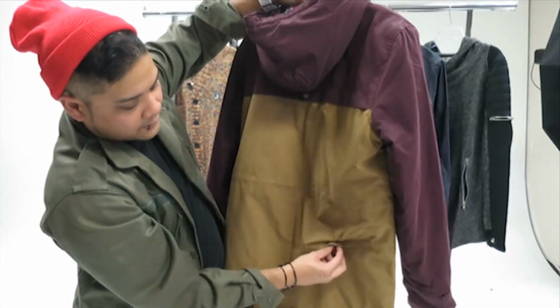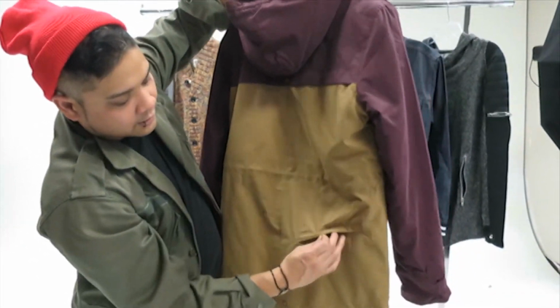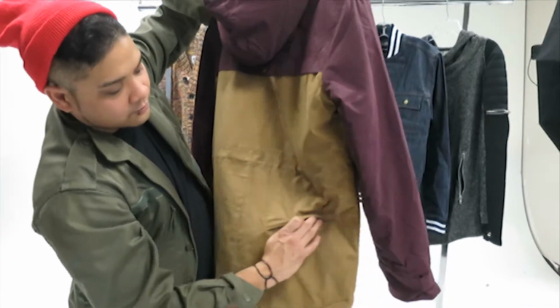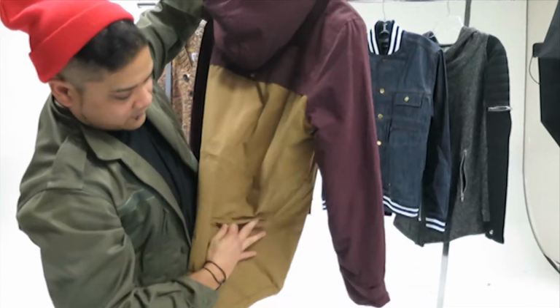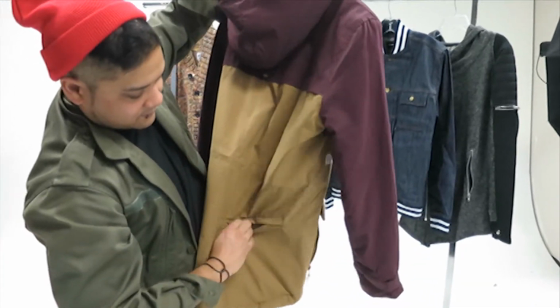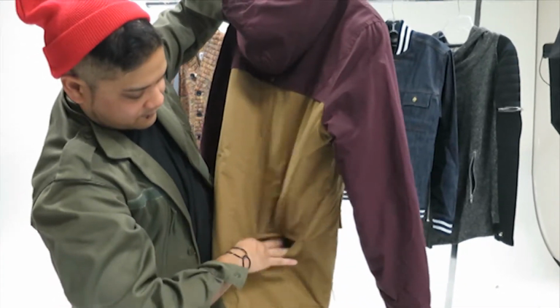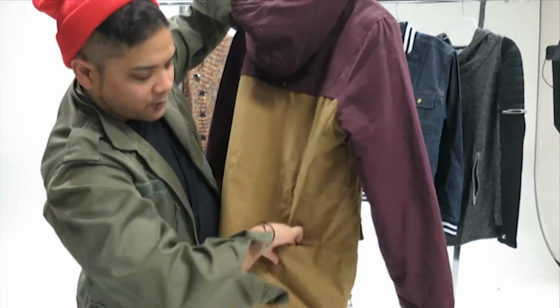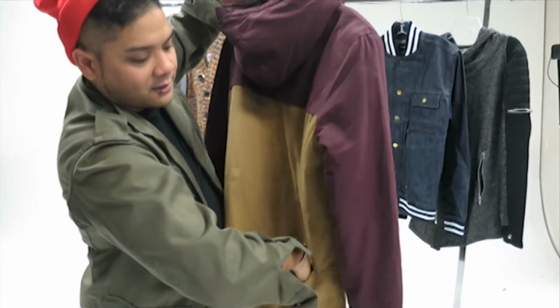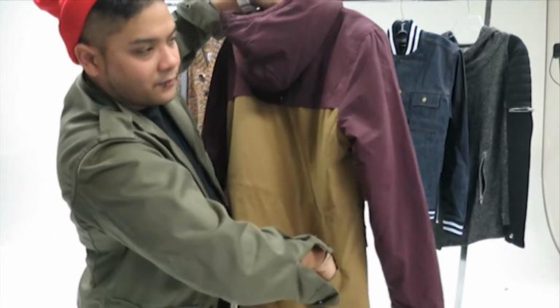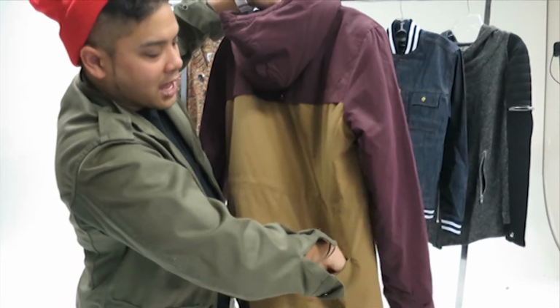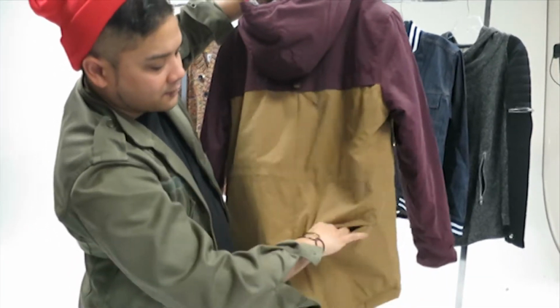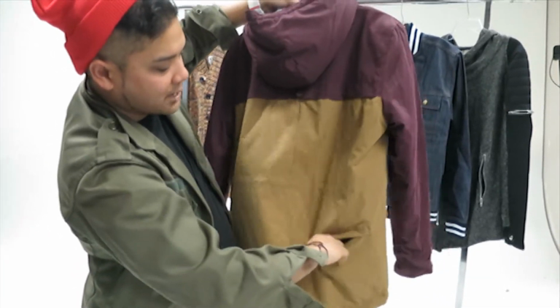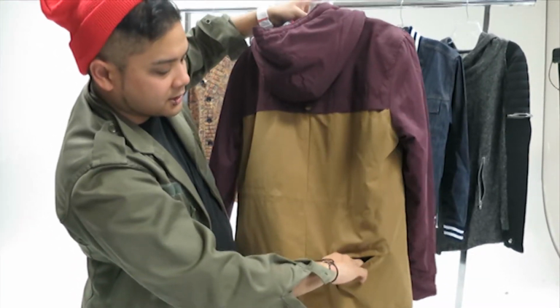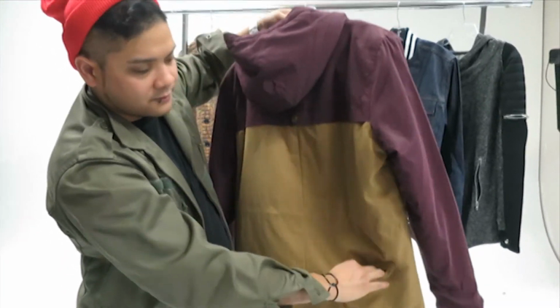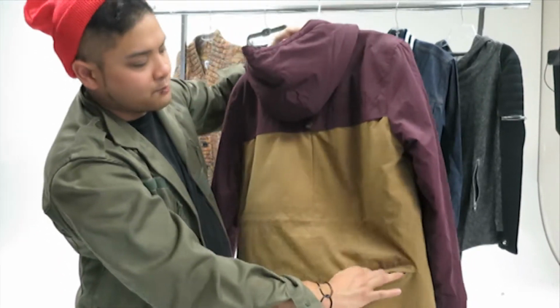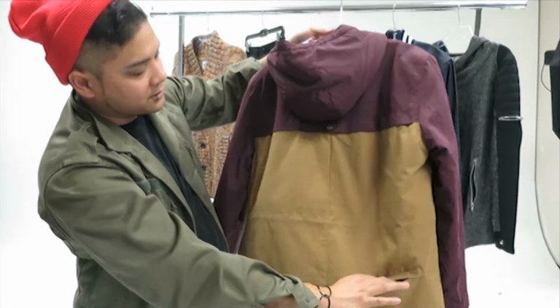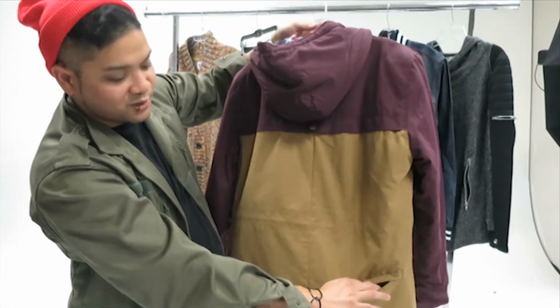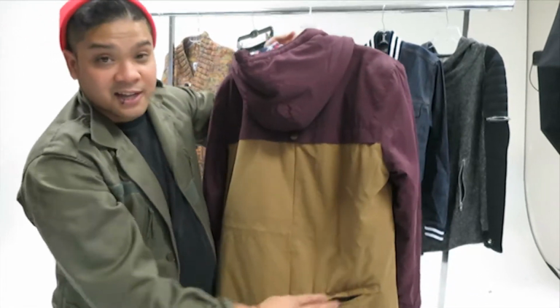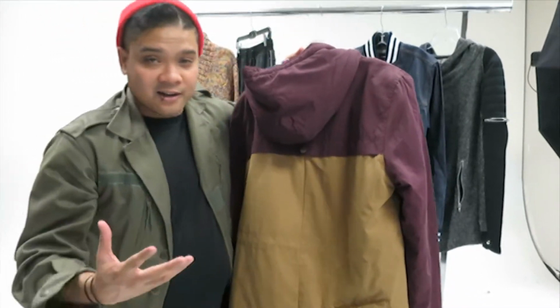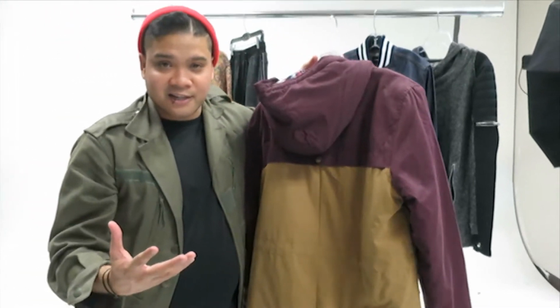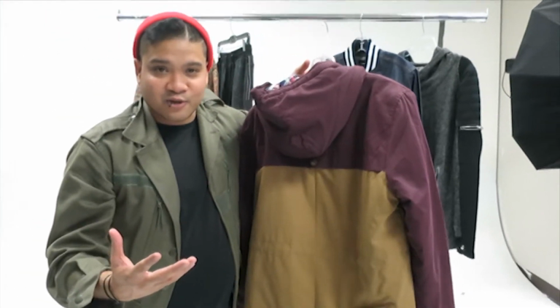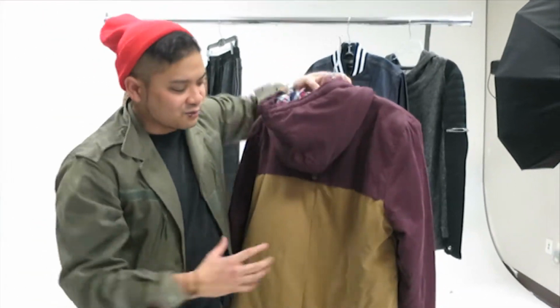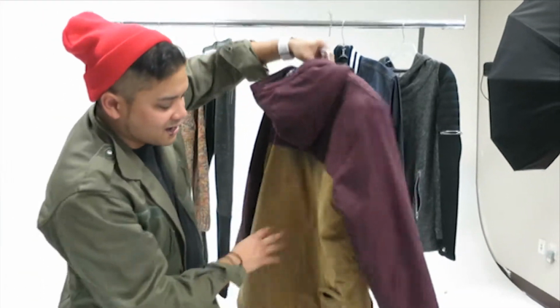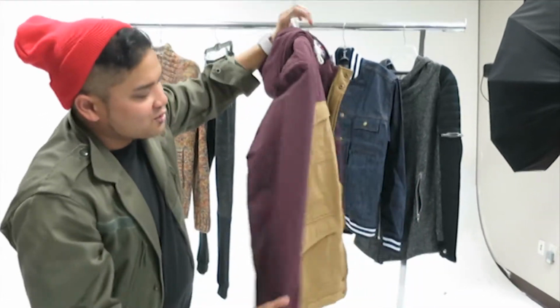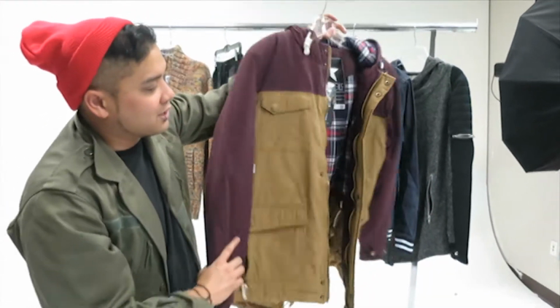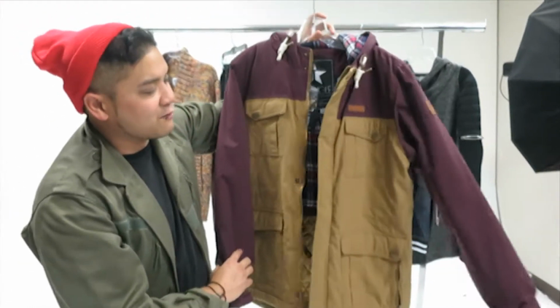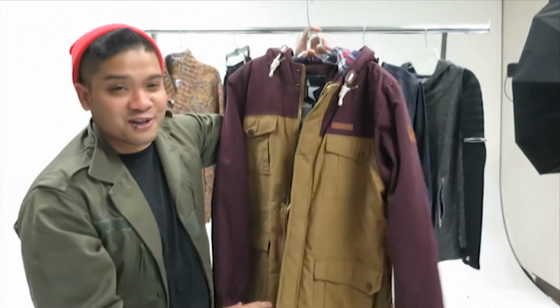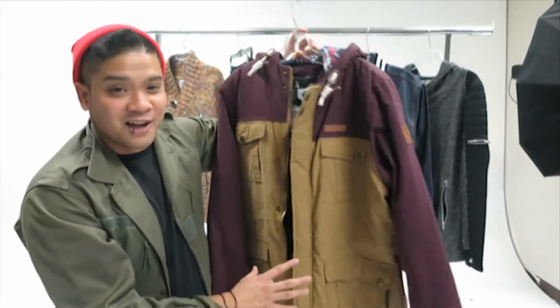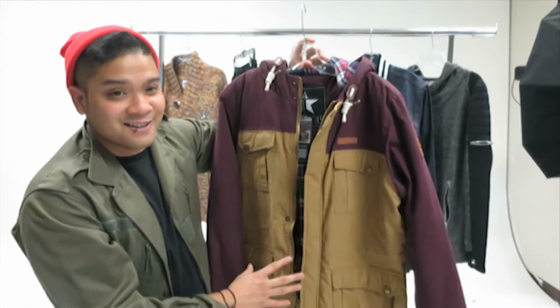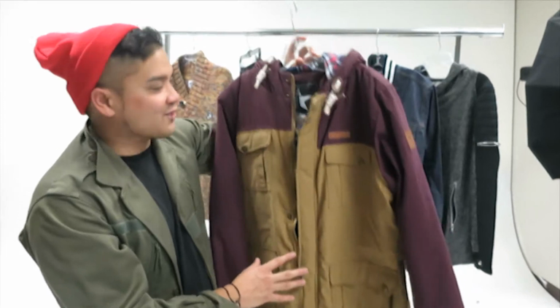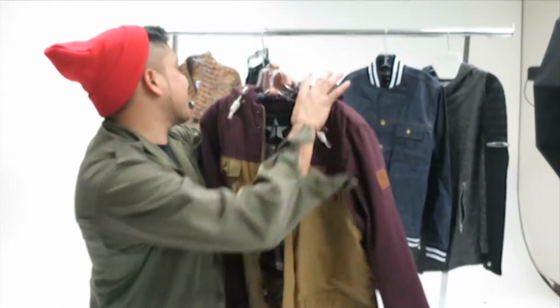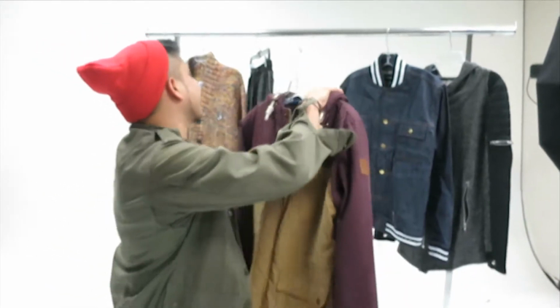There's also a back pocket here. This is really popular sometimes and honestly I didn't even notice it until right now, but you have more than enough pockets on the SoRain jacket.